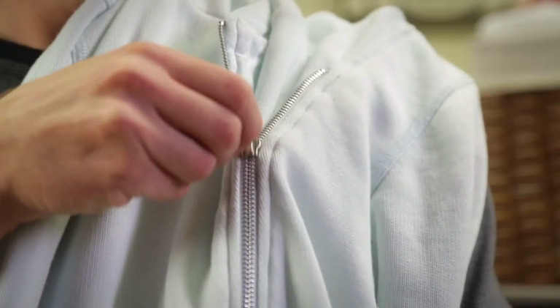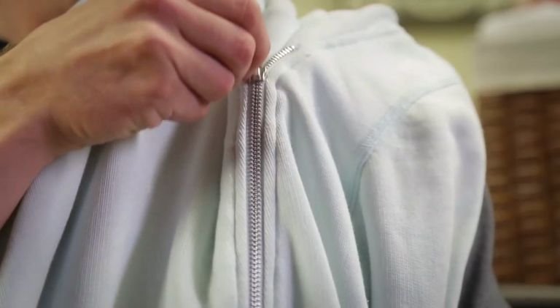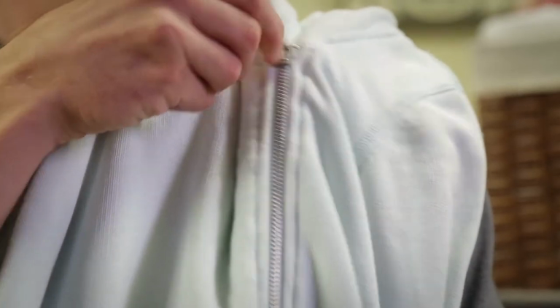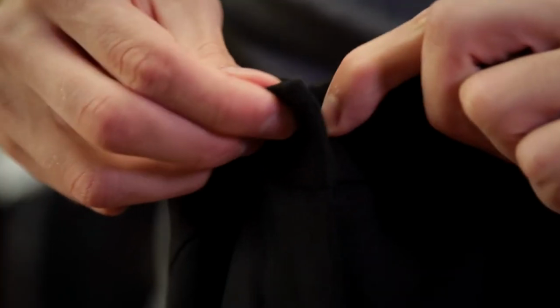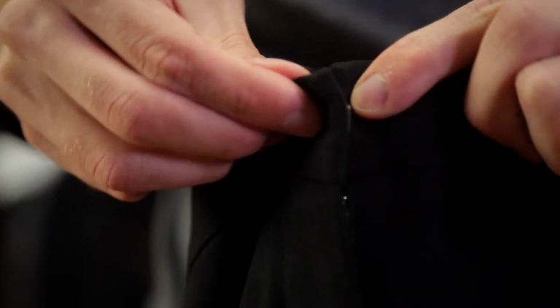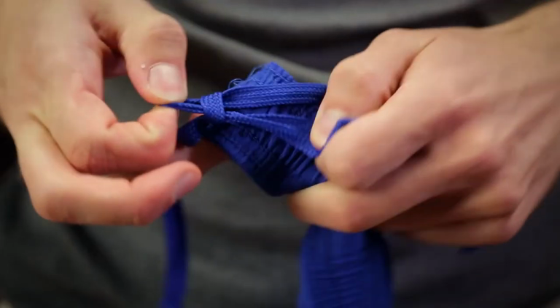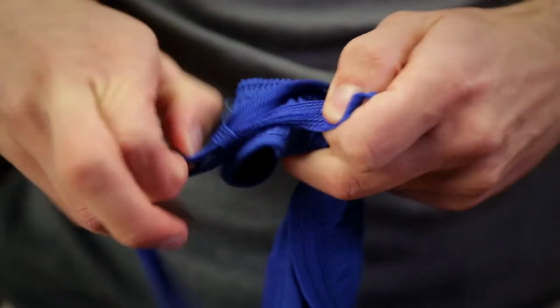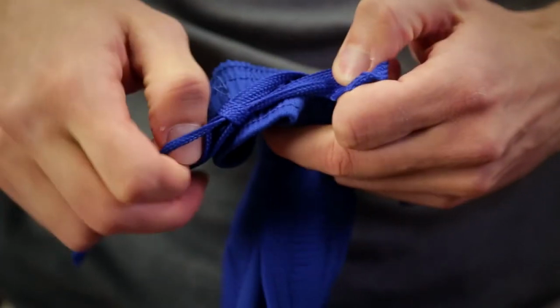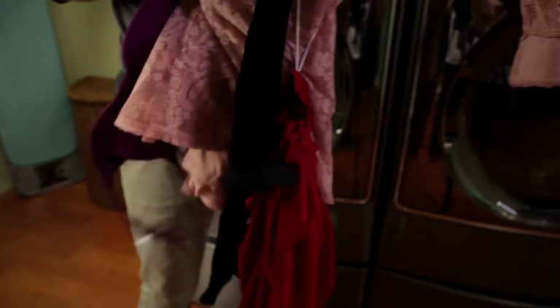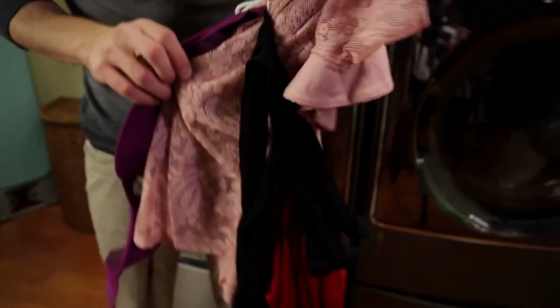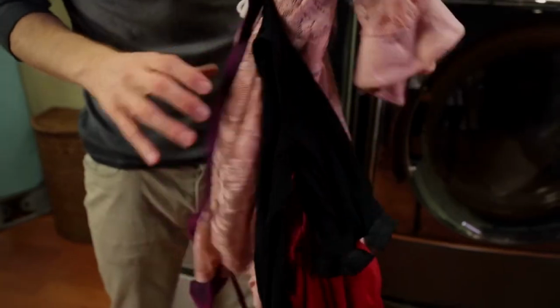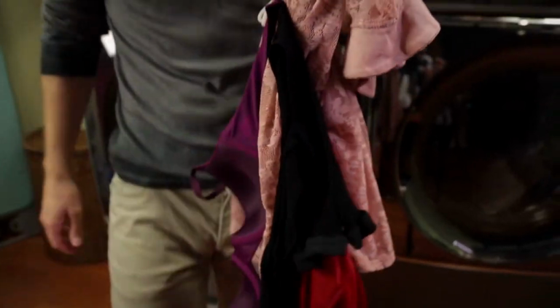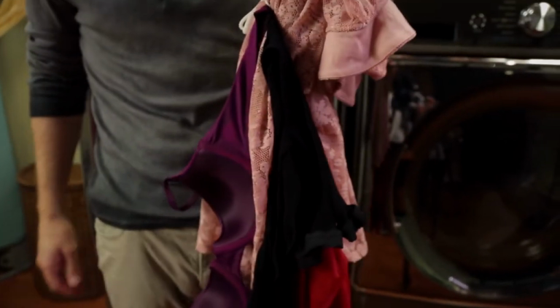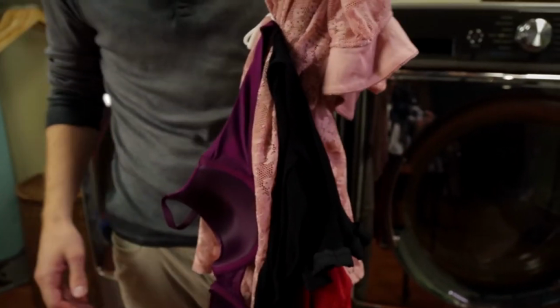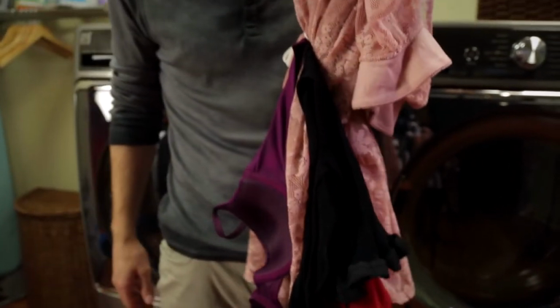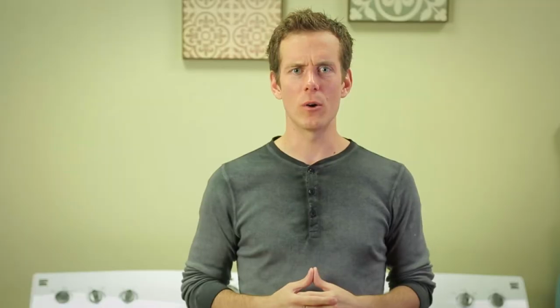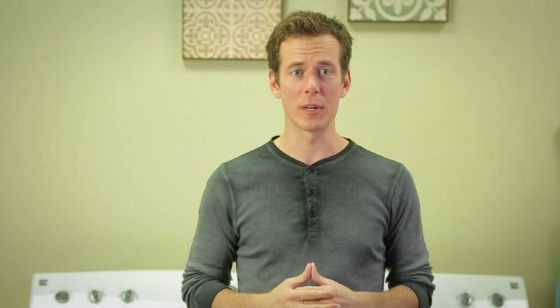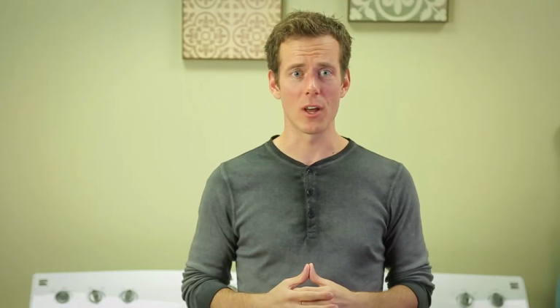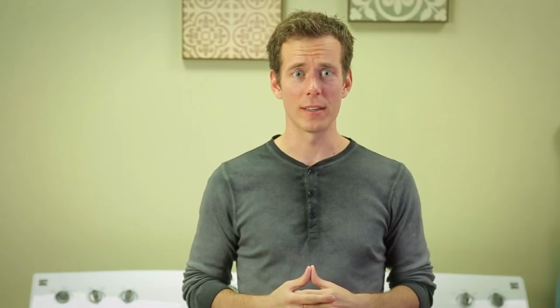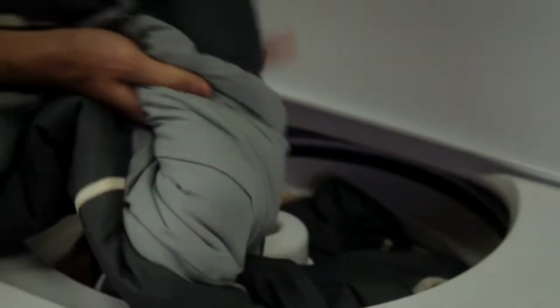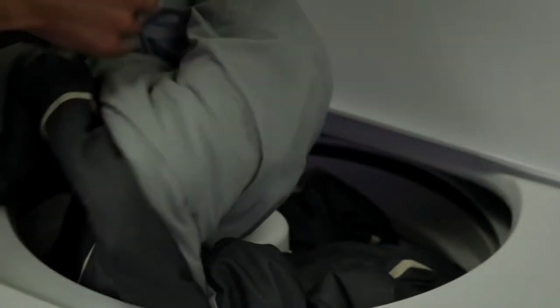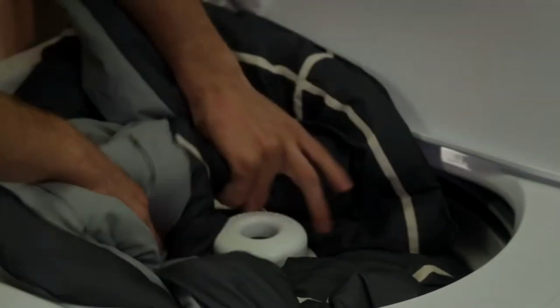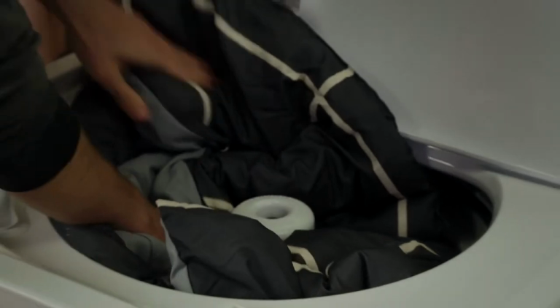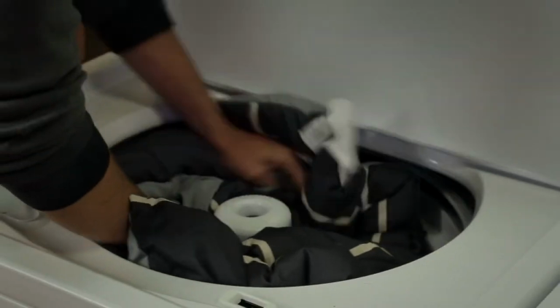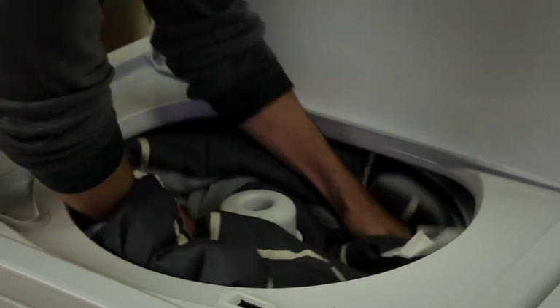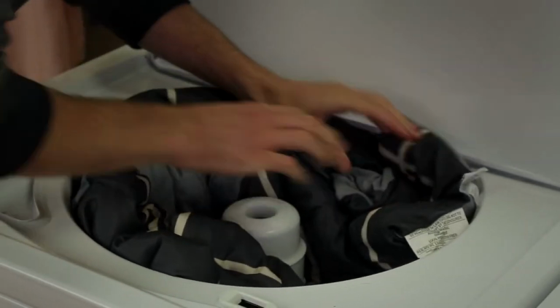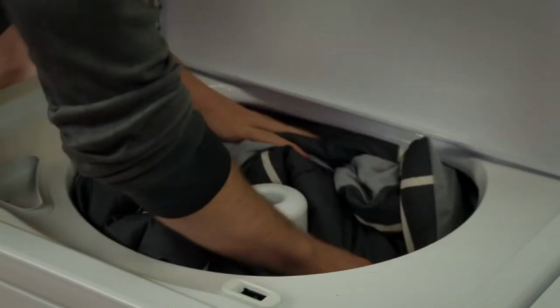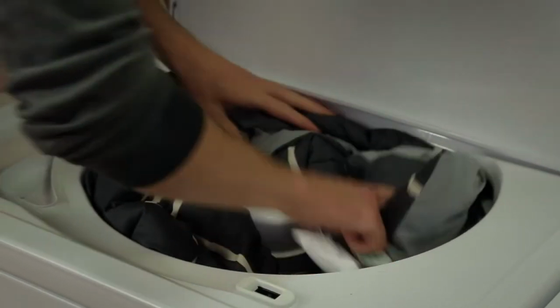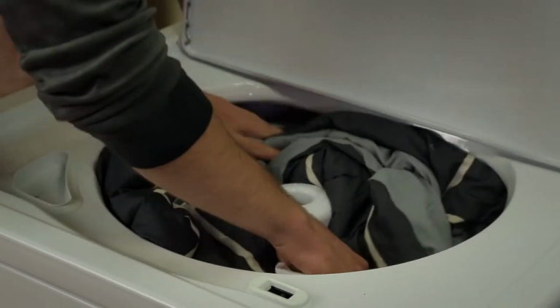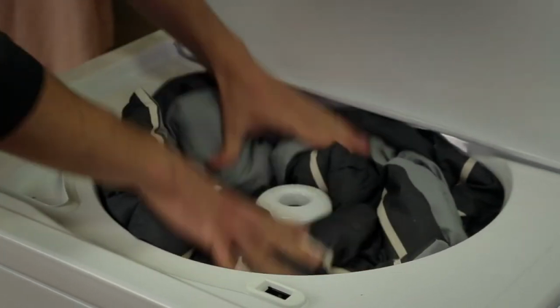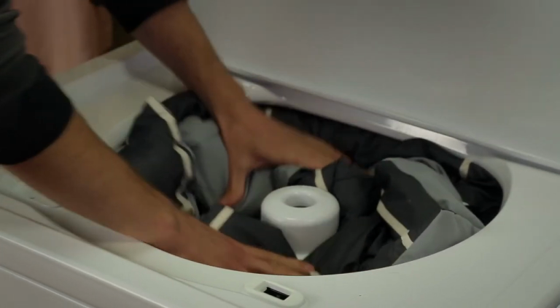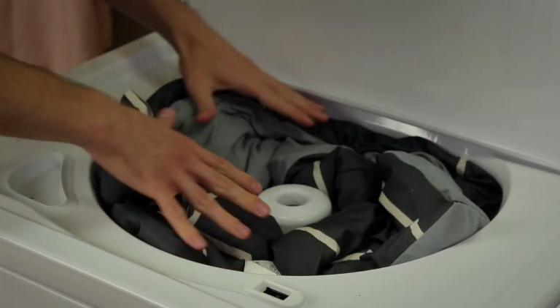Close all zippers, hook hooks, and tie all drawstrings to make sure they don't become laundry art after the wash. Because as you know, no one collects laundry art. Load large items first. And remember, large items should never be more than half of the entire load.